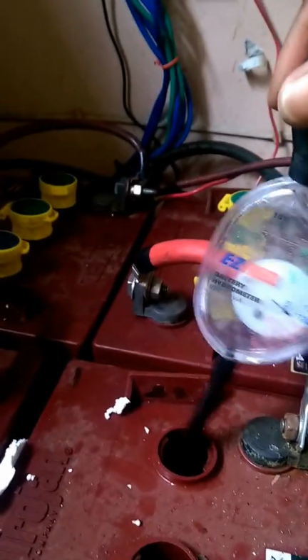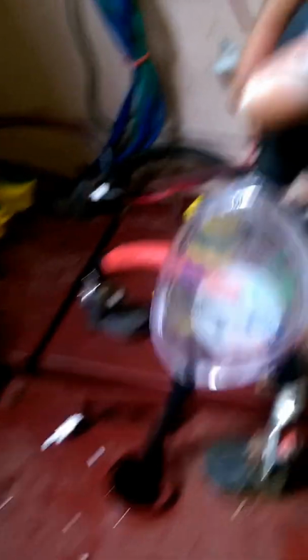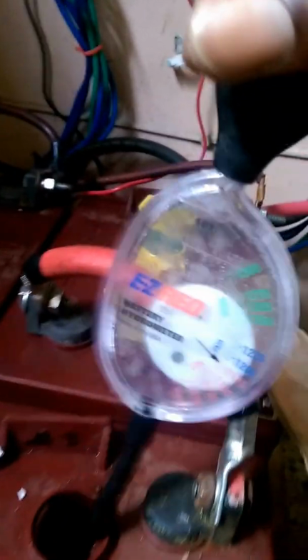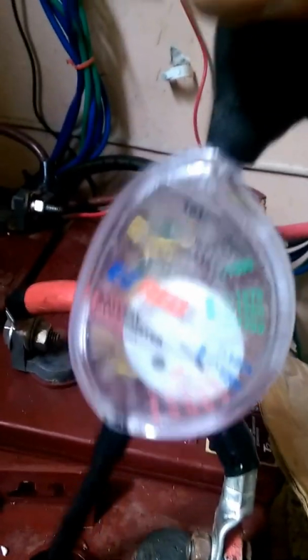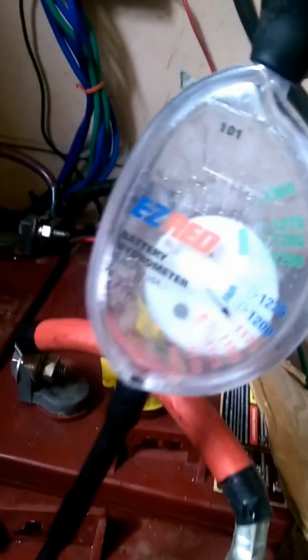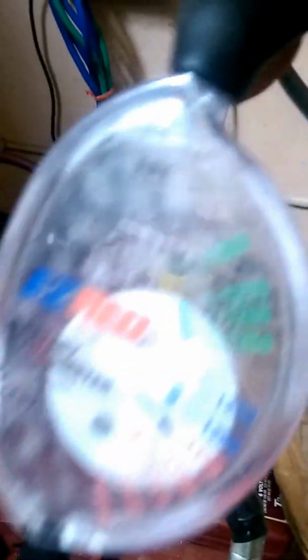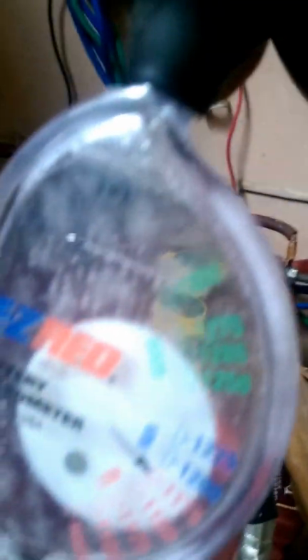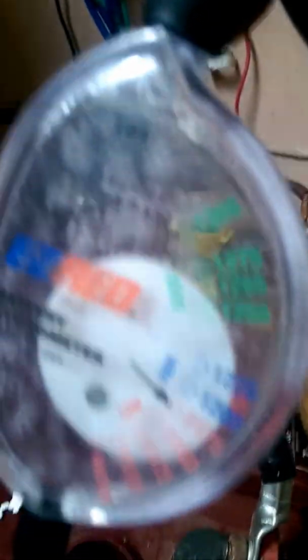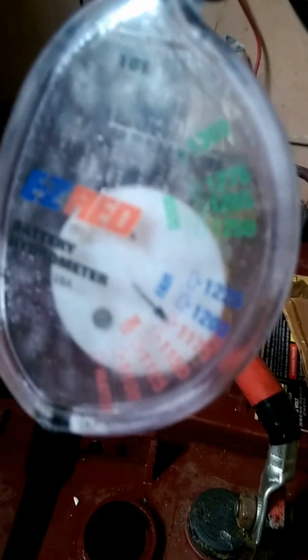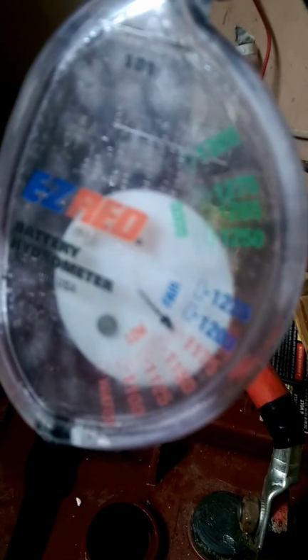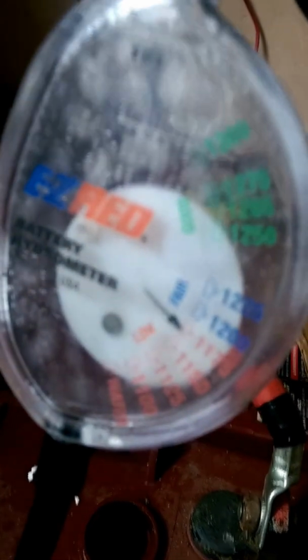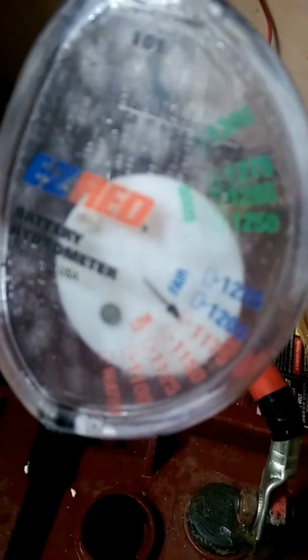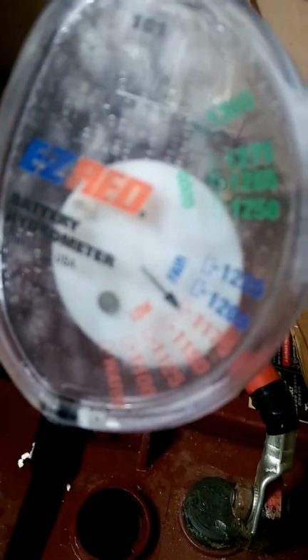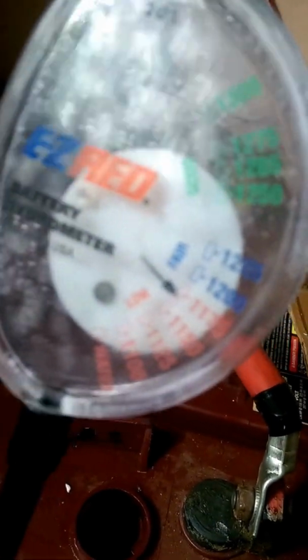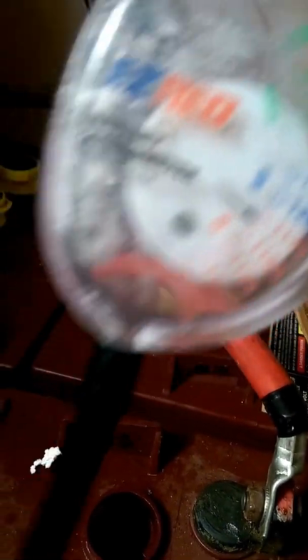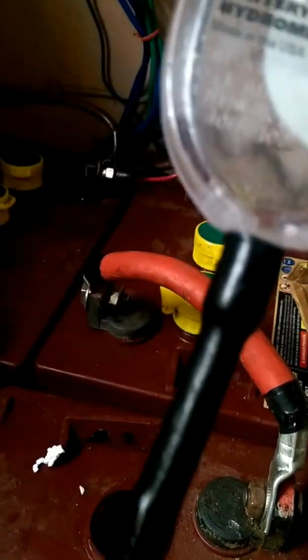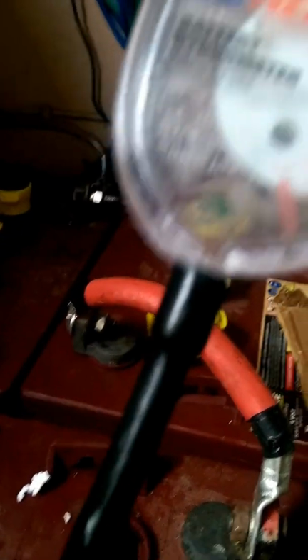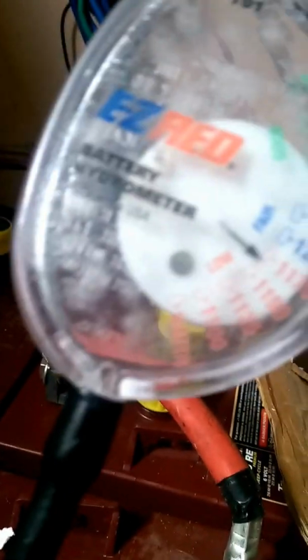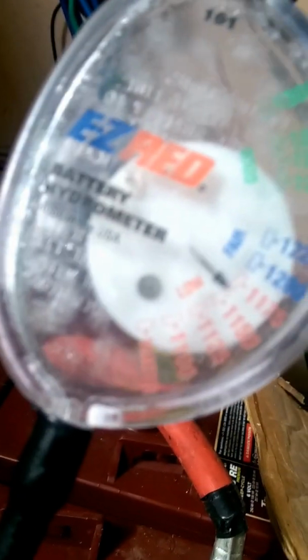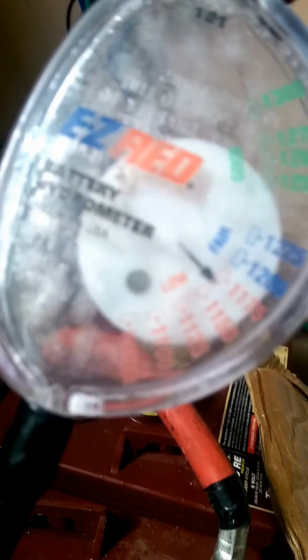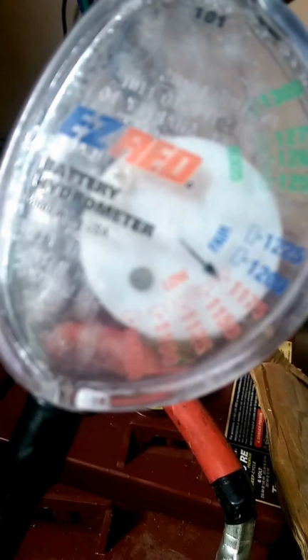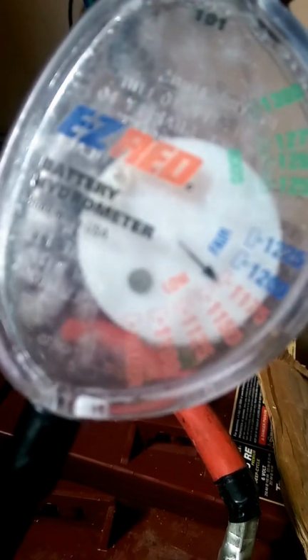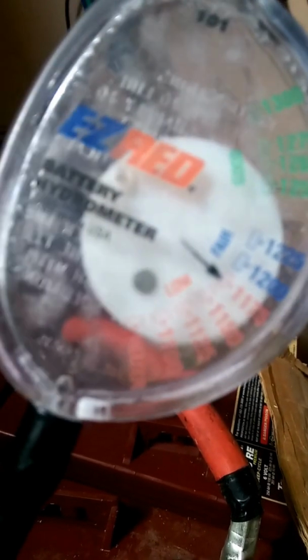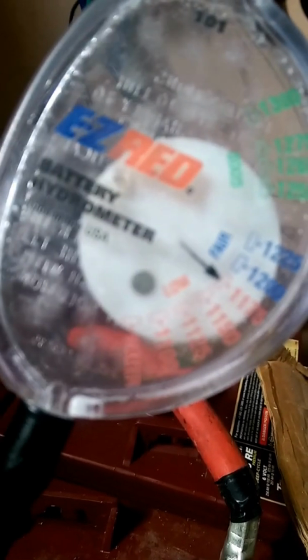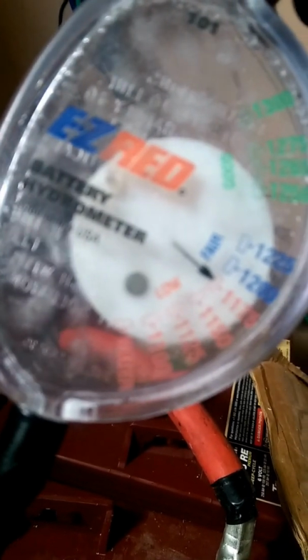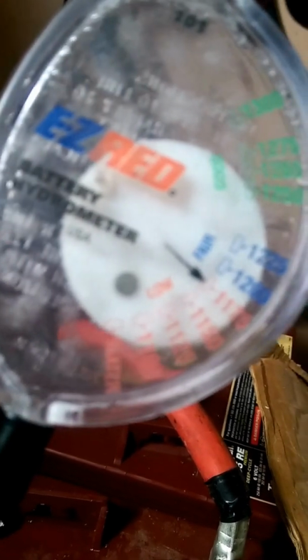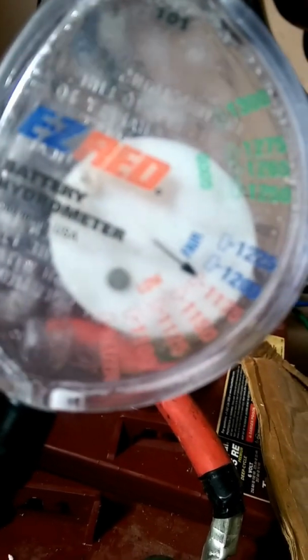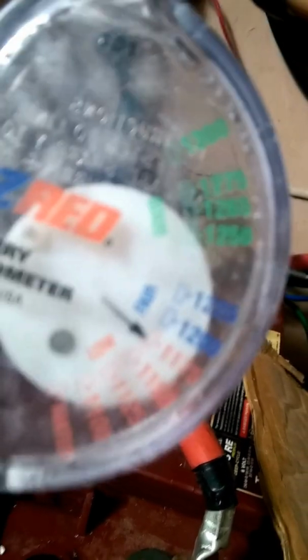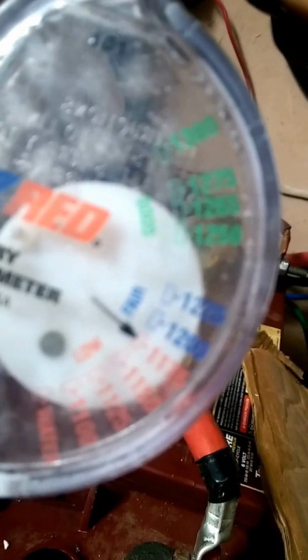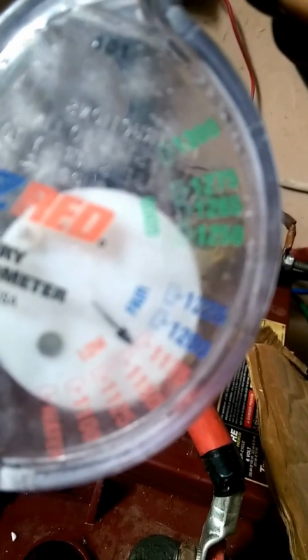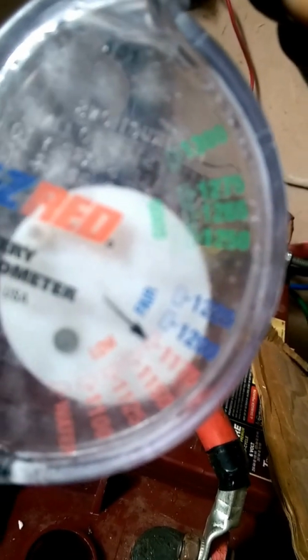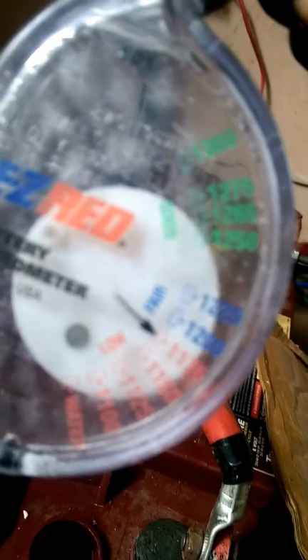Bring it closer. You see our arrow? It's low. It's at 1170 instead of 1275.